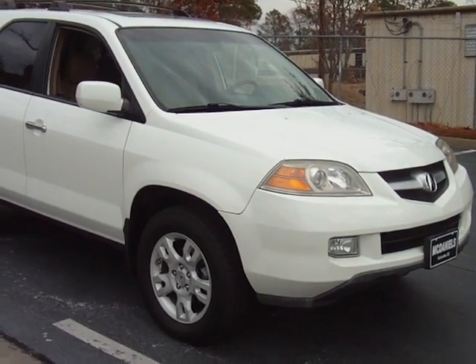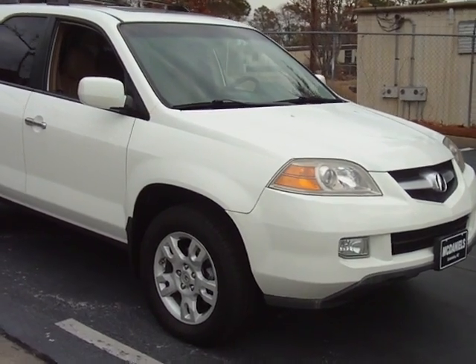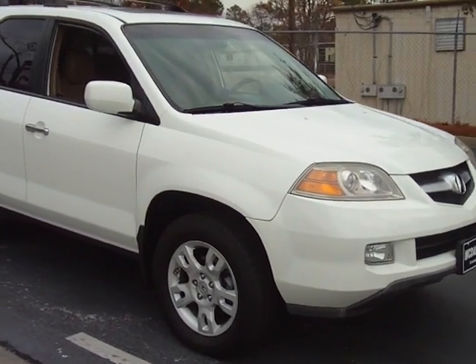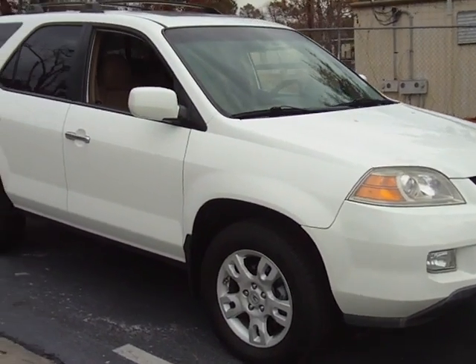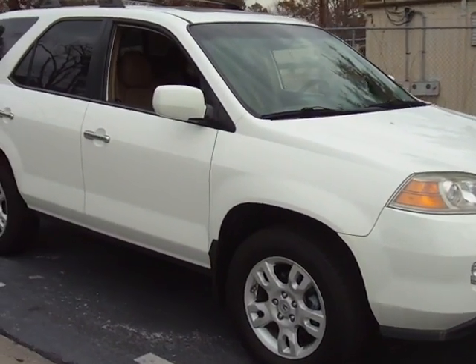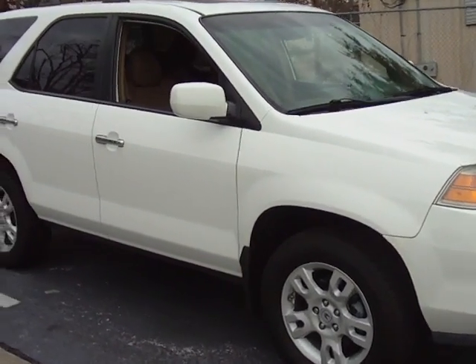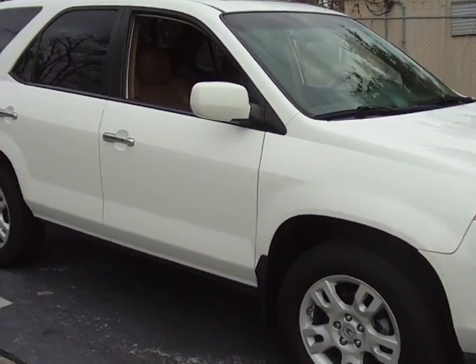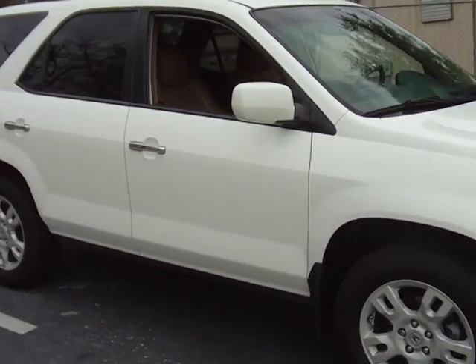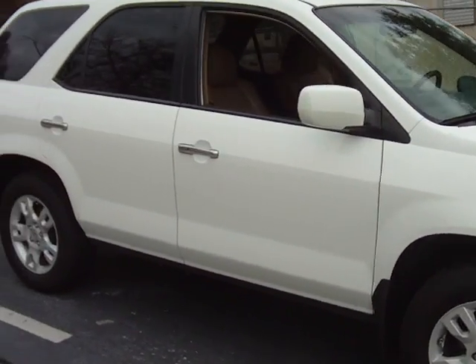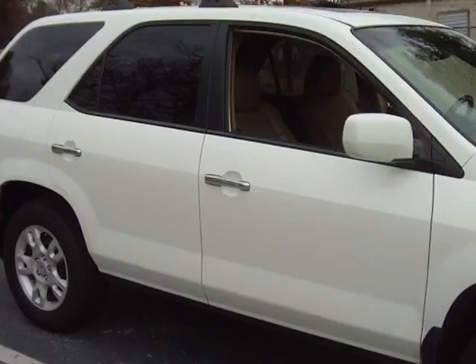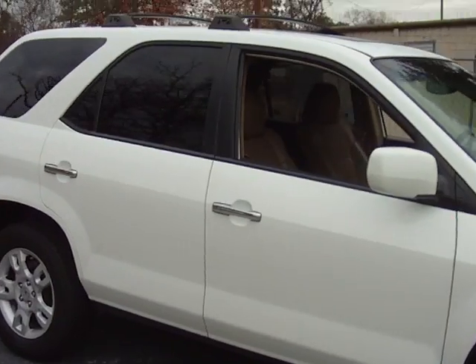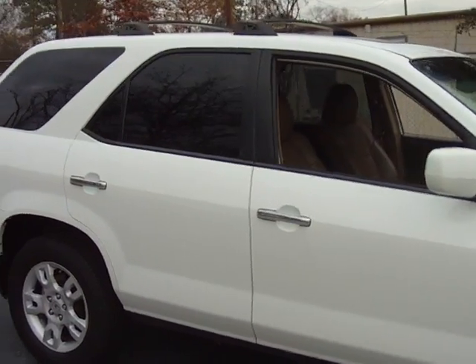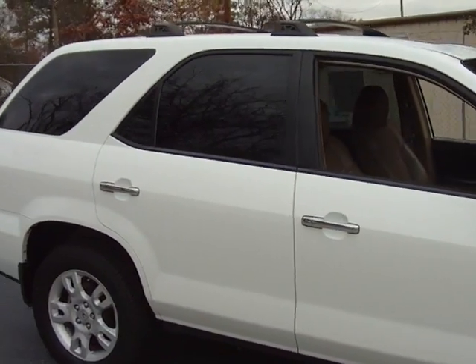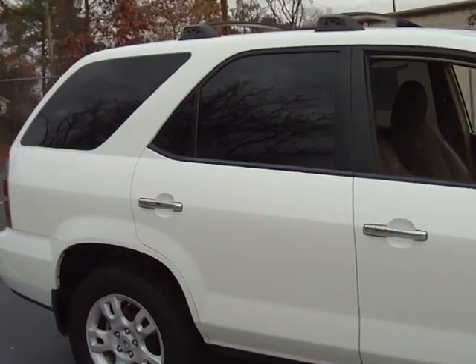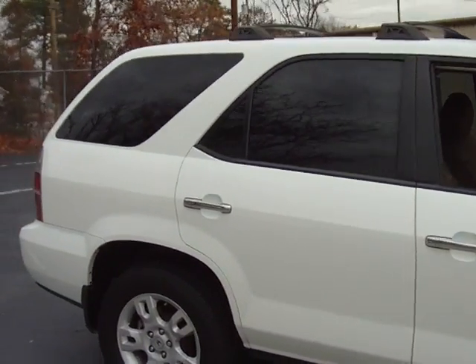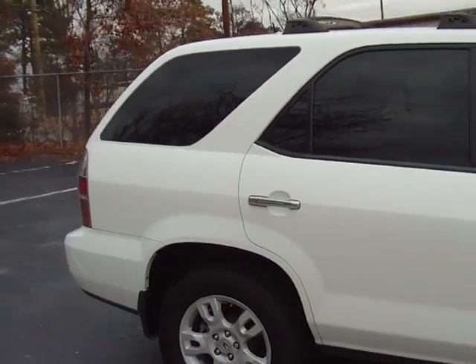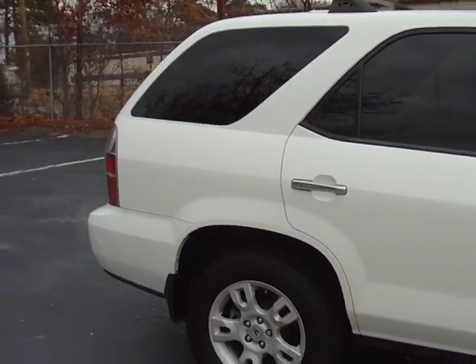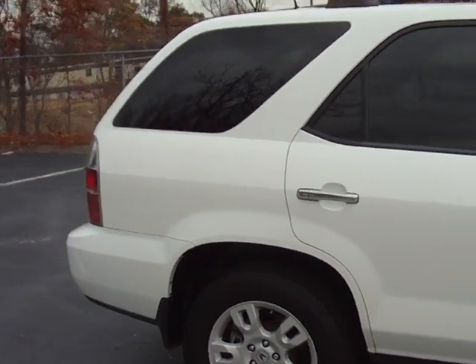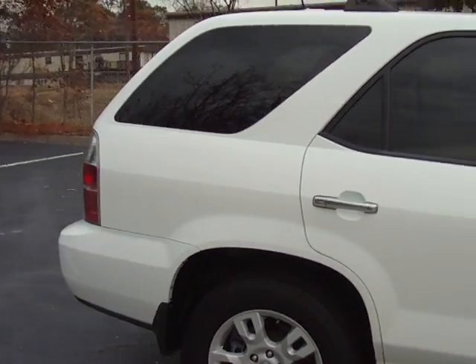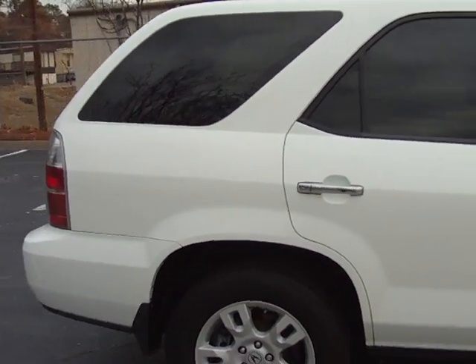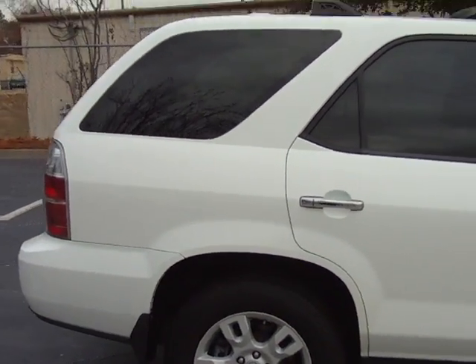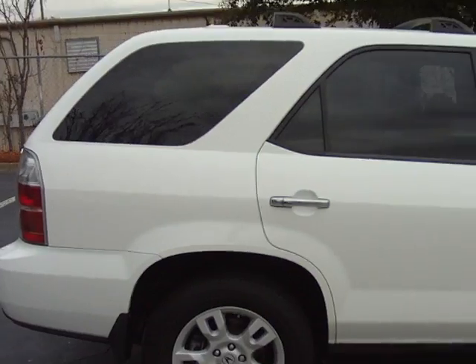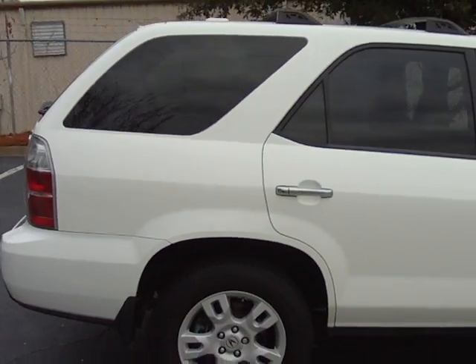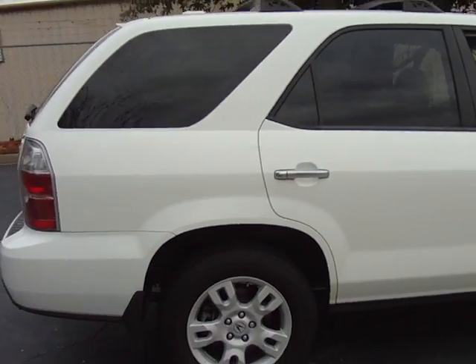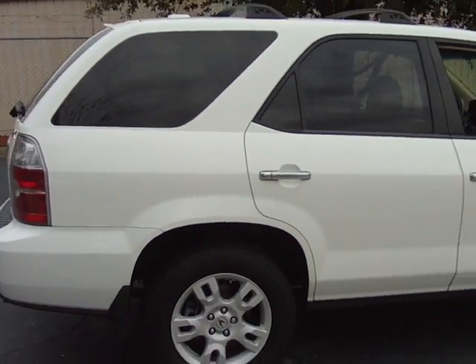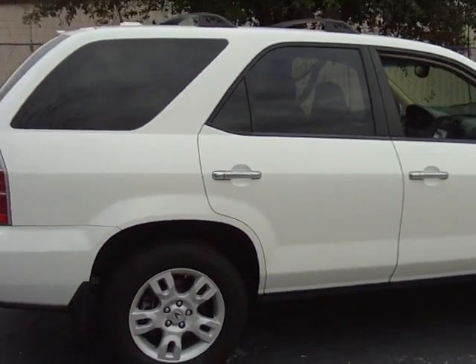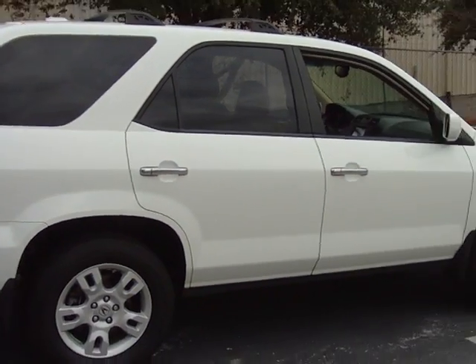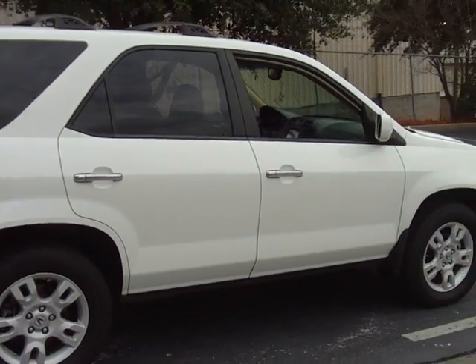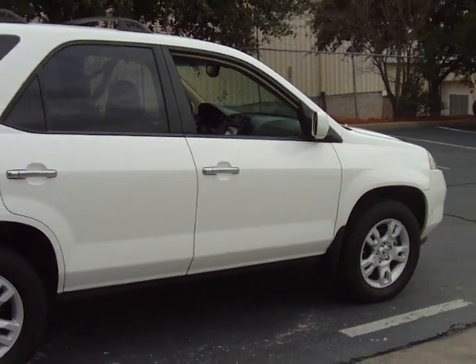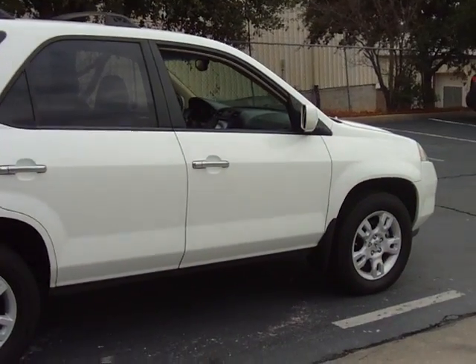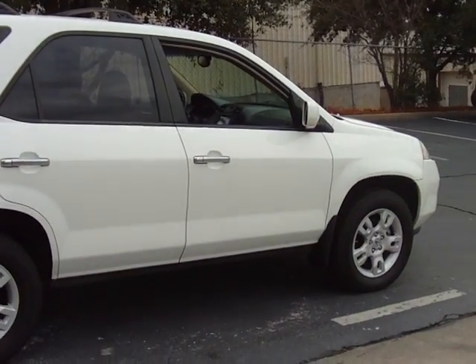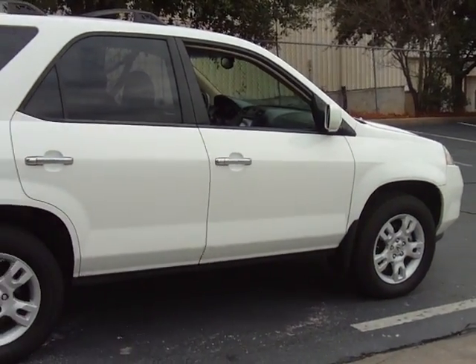You will not believe the interior on this 2006 Acura MDX touring model with only 69,000 original miles. When I say the inside is in immaculate condition, it really is.